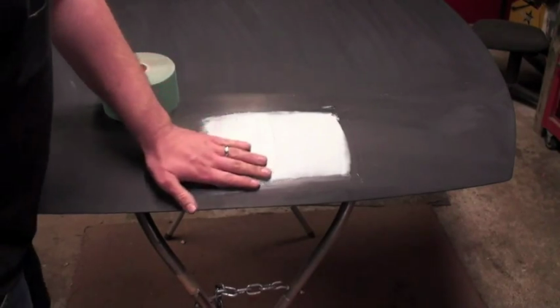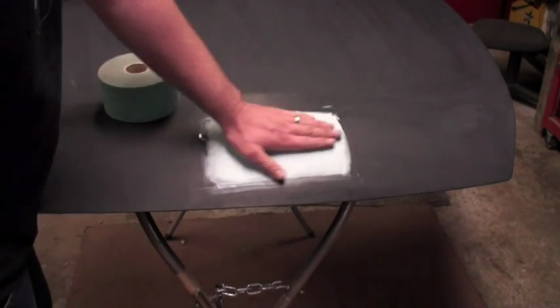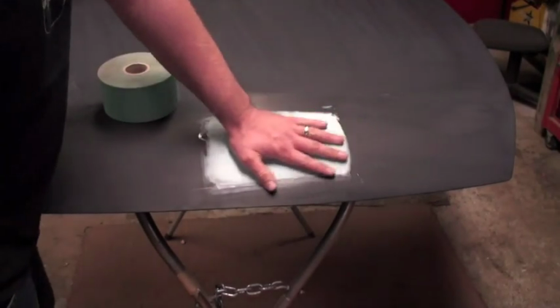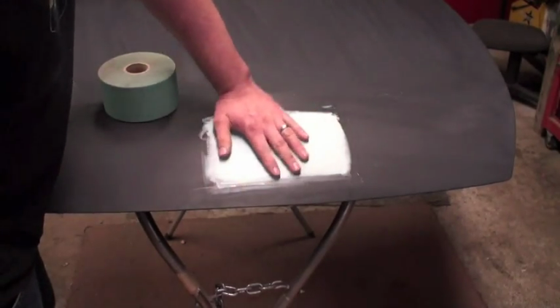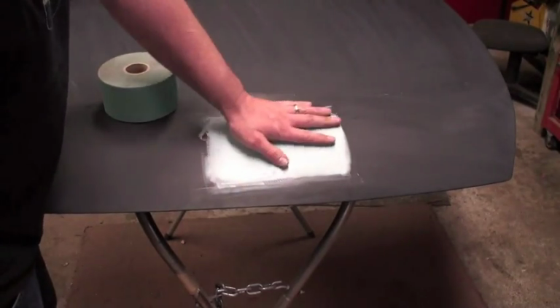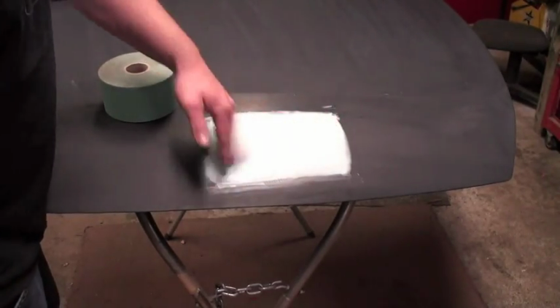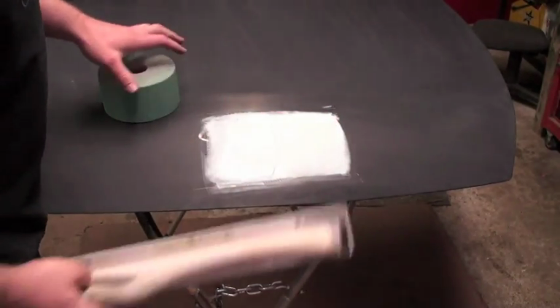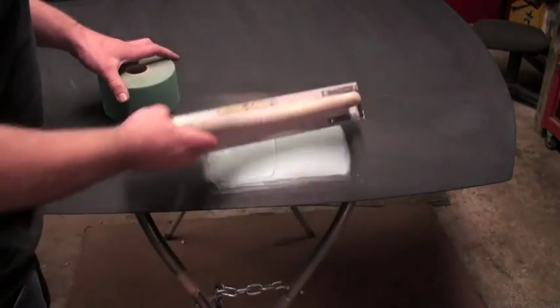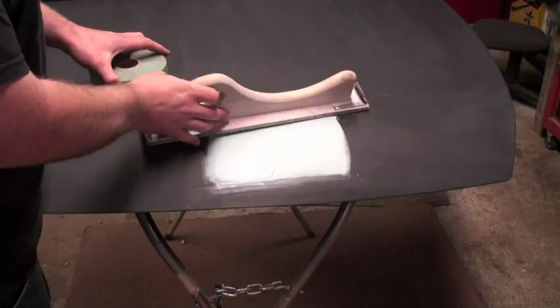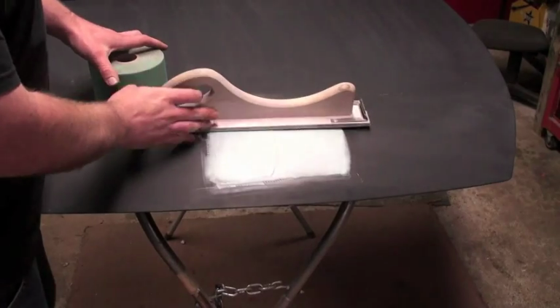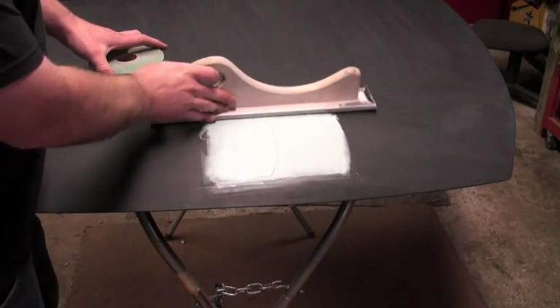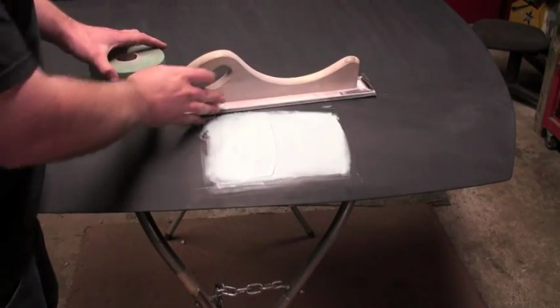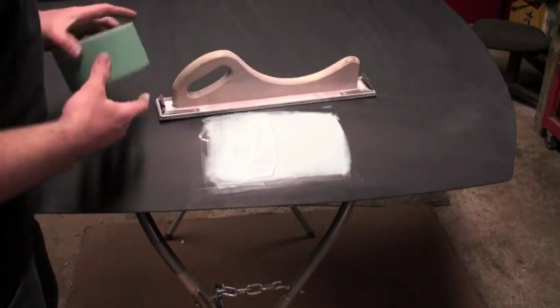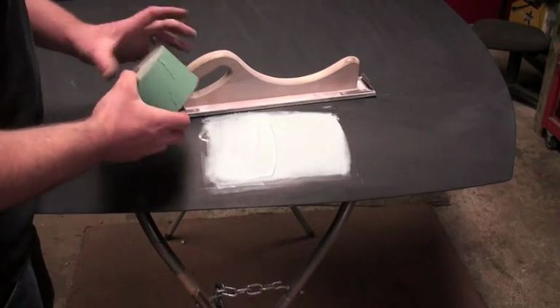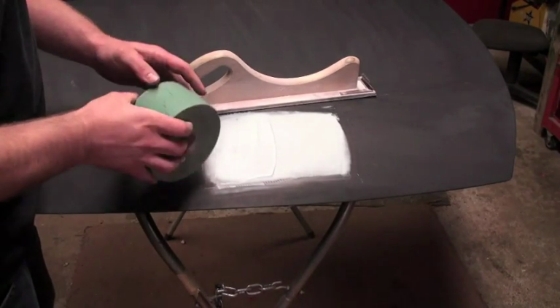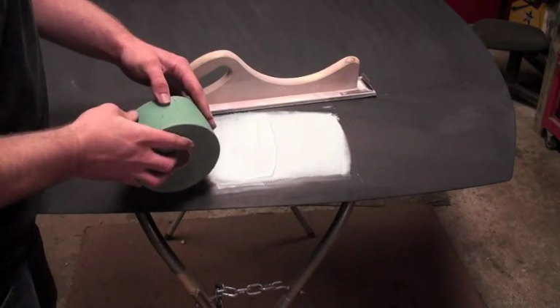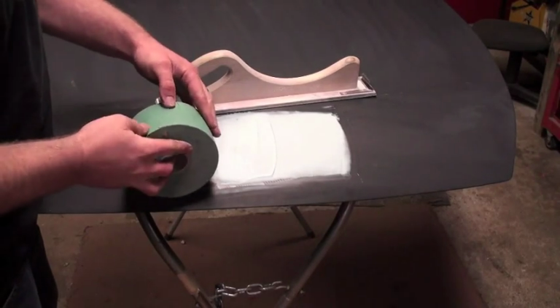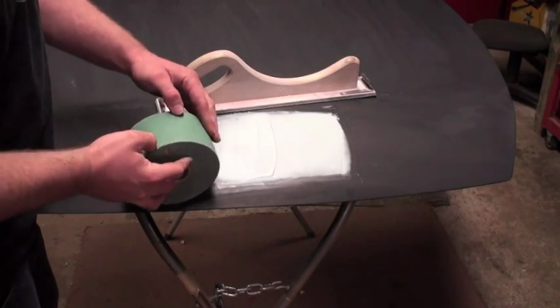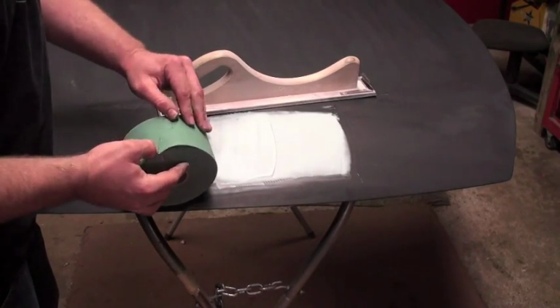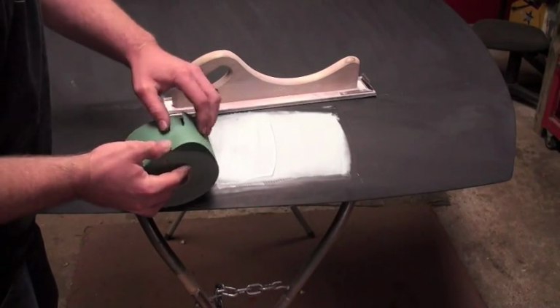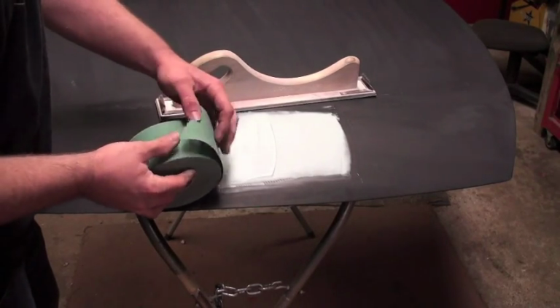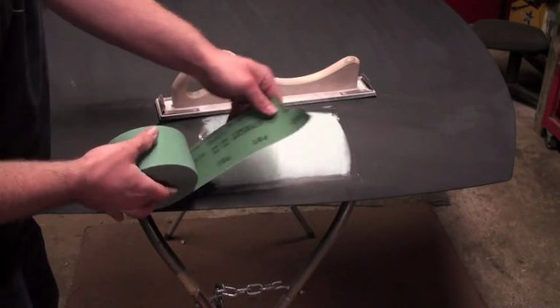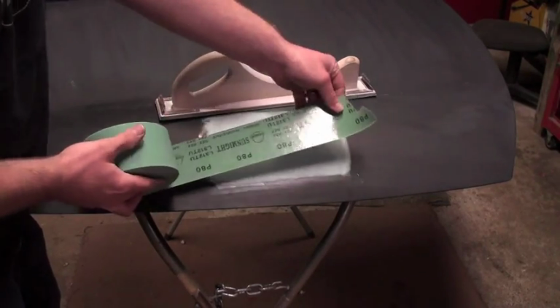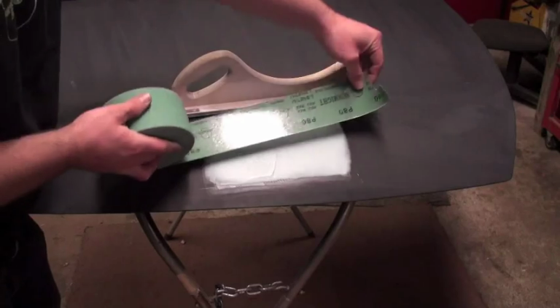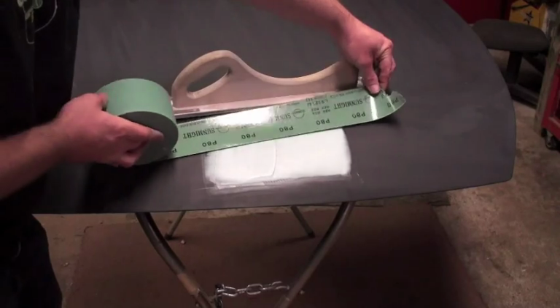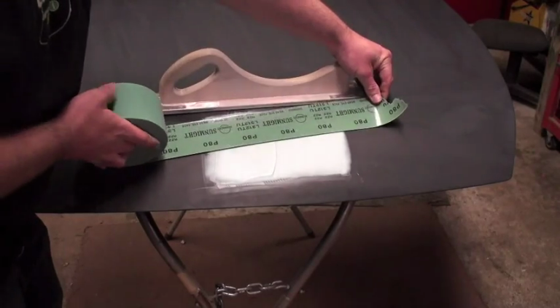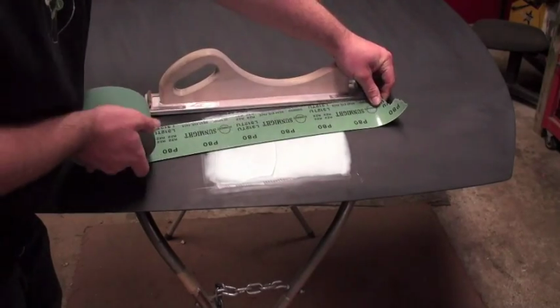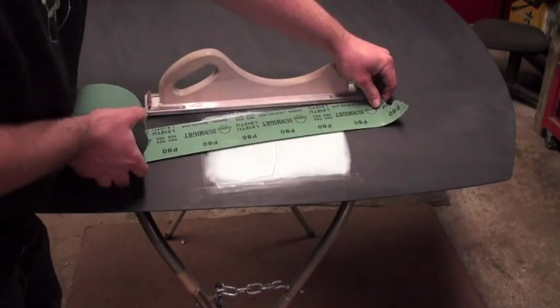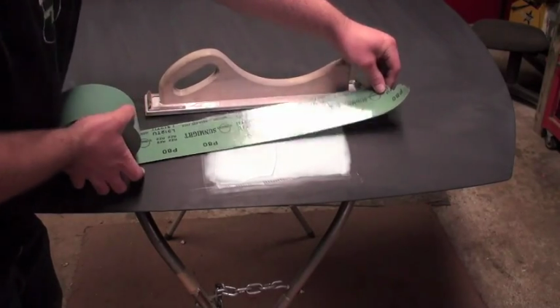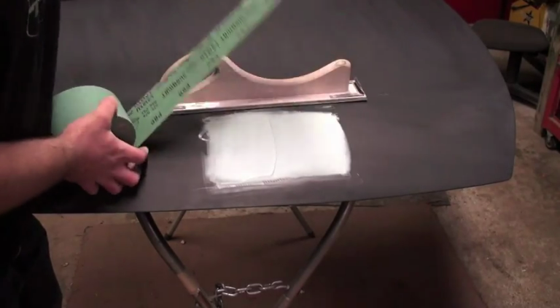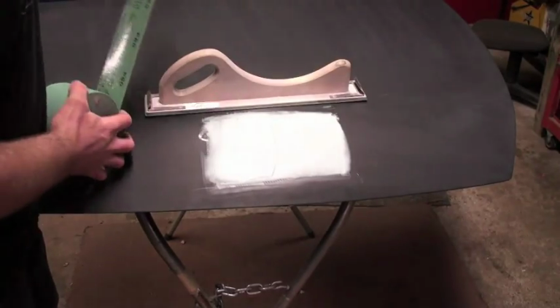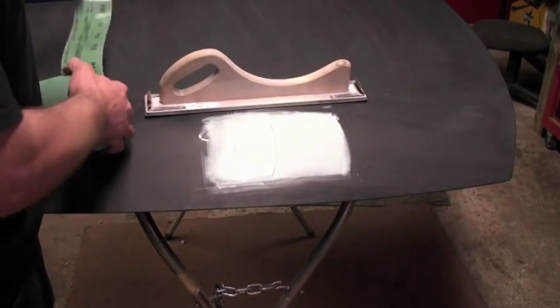It's been about 10 minutes now. I'm going to use 80 grit stick-it paper on my block.